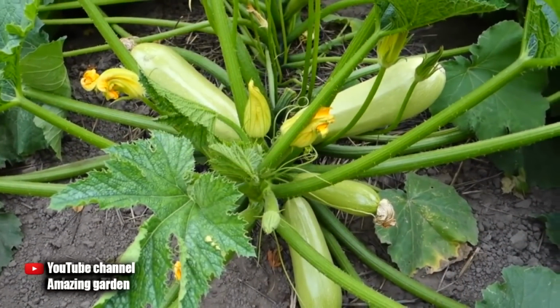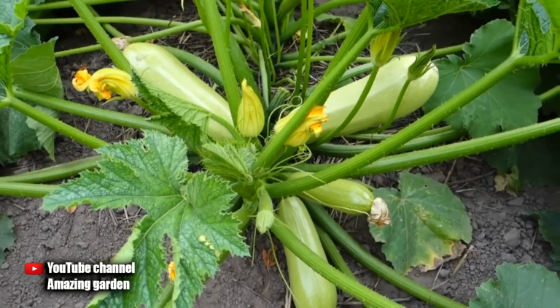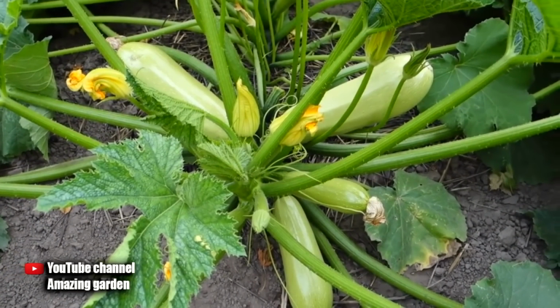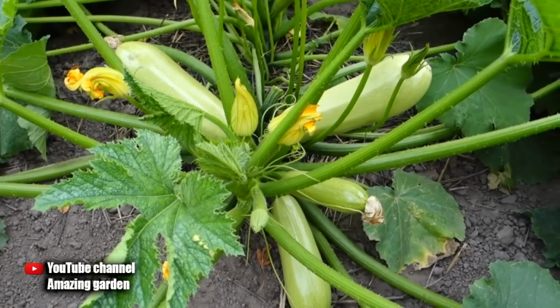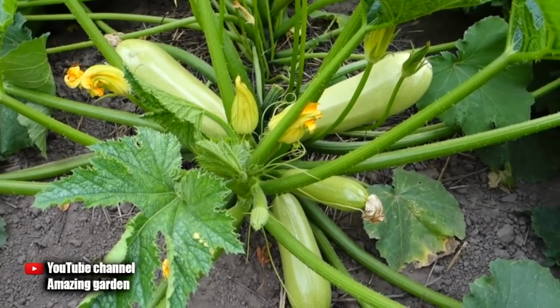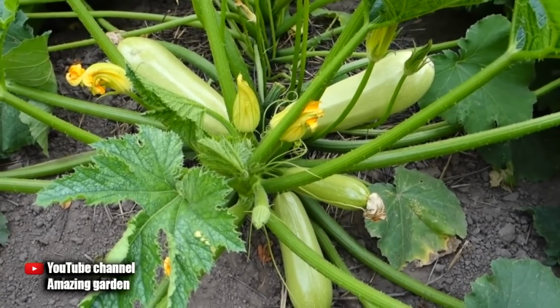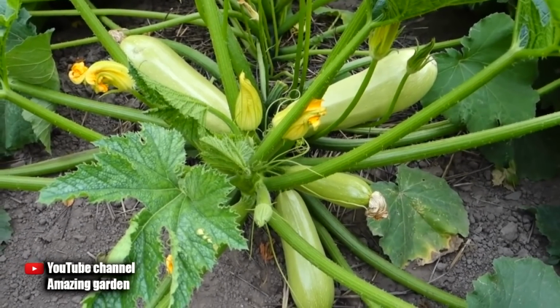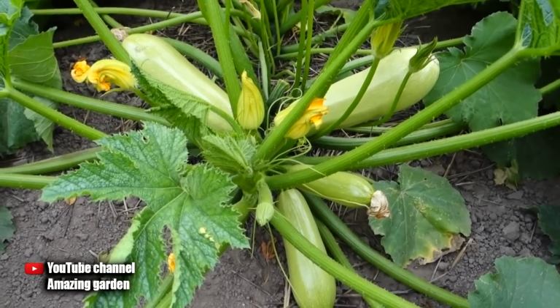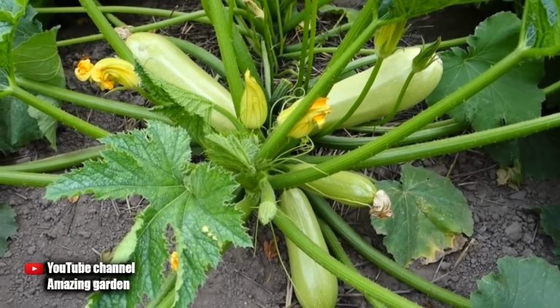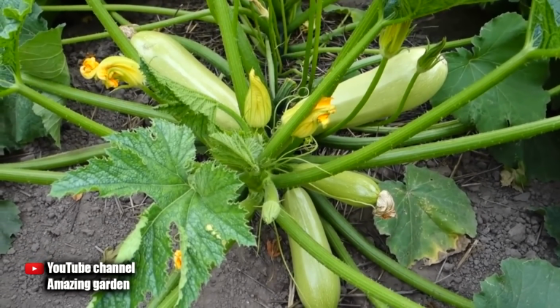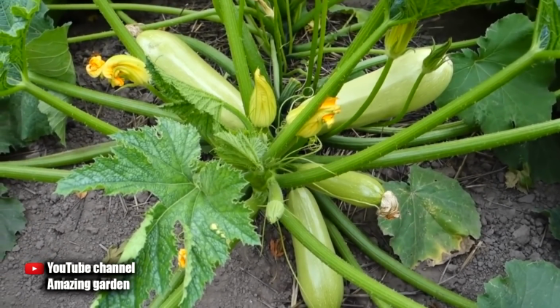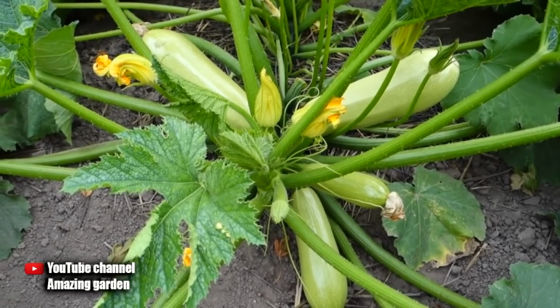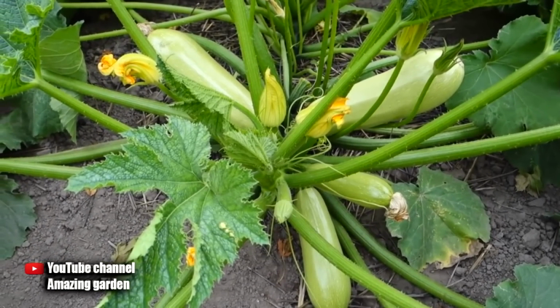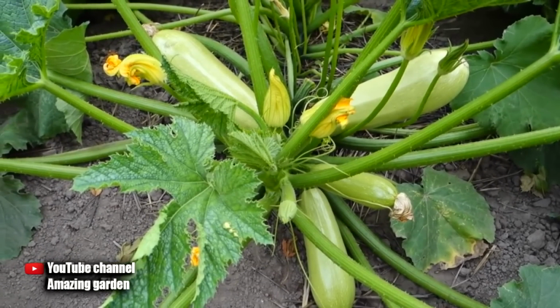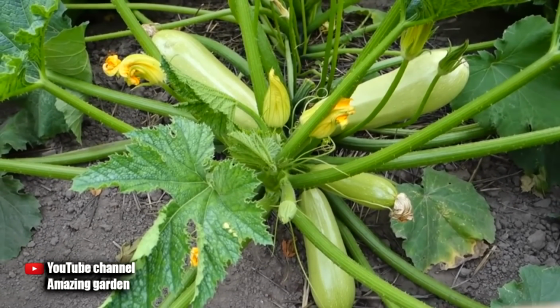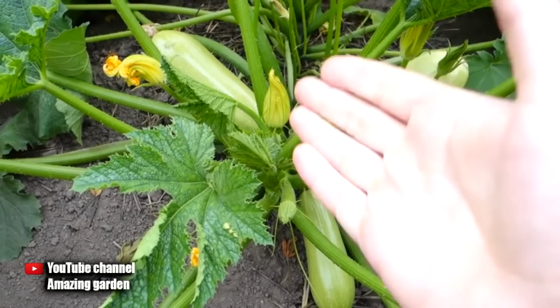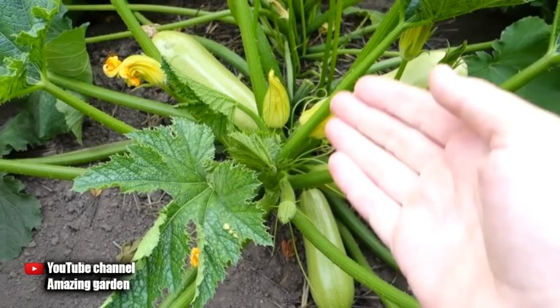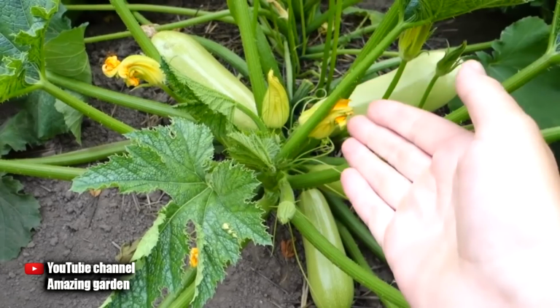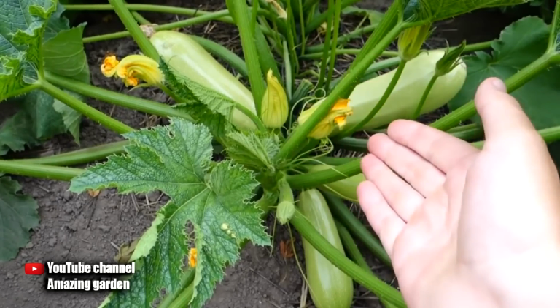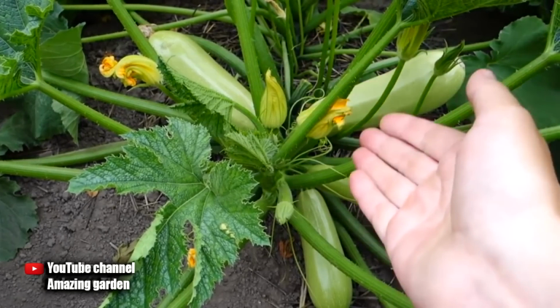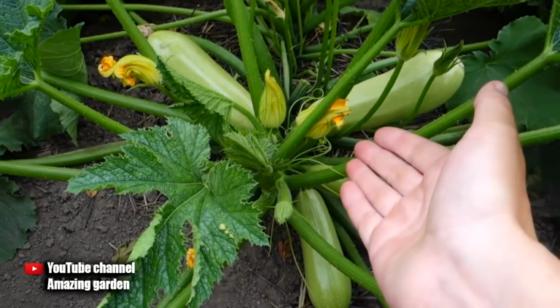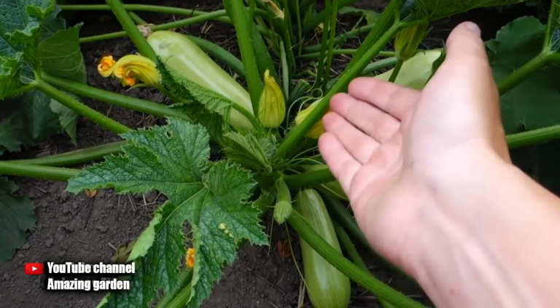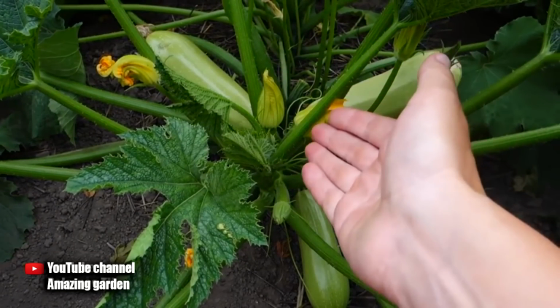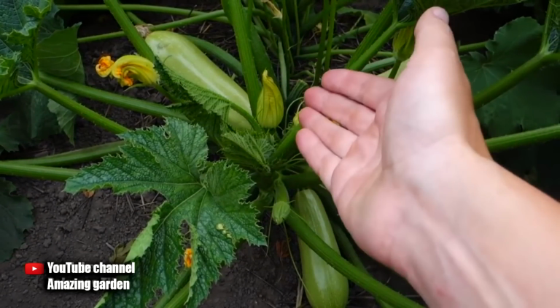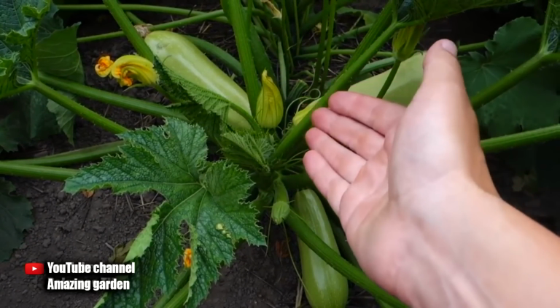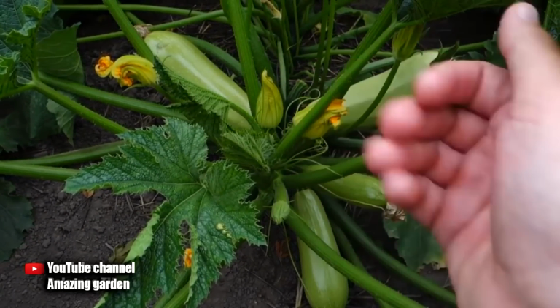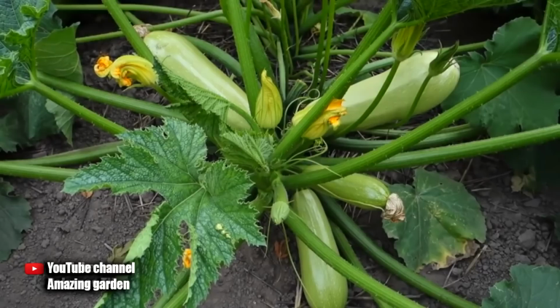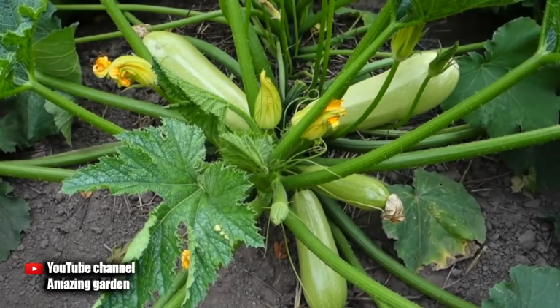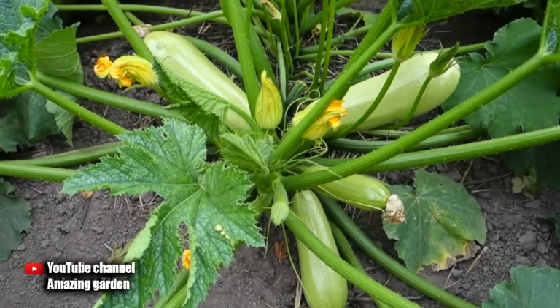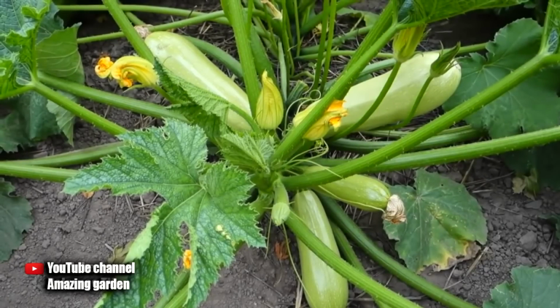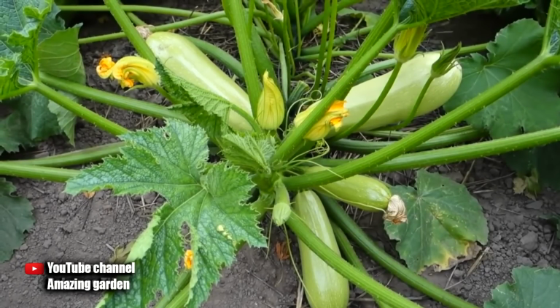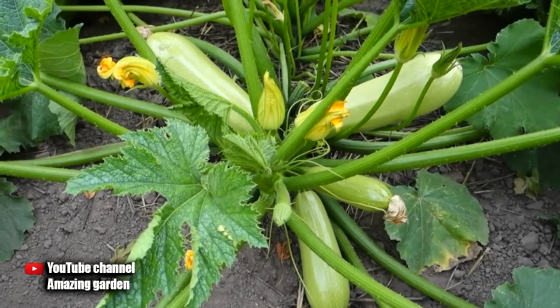The fourth secret lies in the correct watering of zucchini. It is enough to water mulched zucchini once a day, in the evening. Give six pints of water under each bush. This way there will be a lot of zucchini, and they will be juicy.